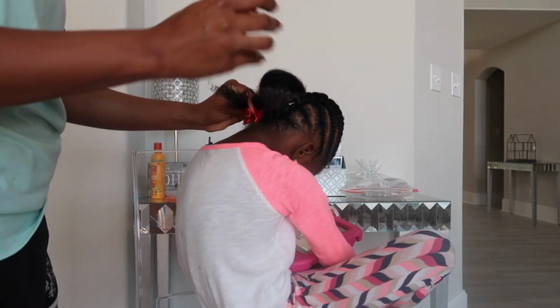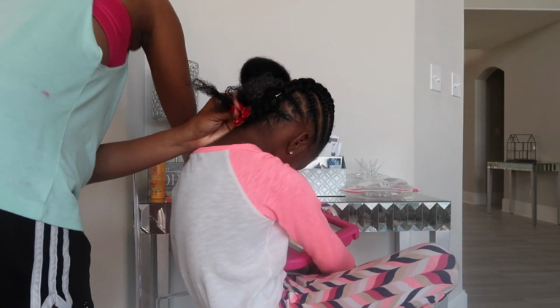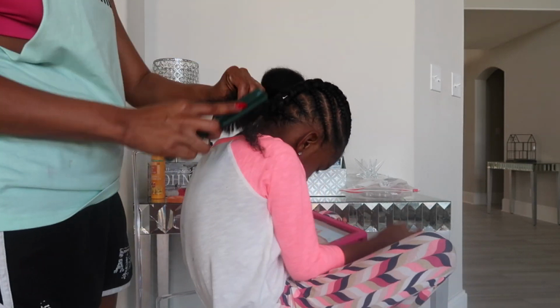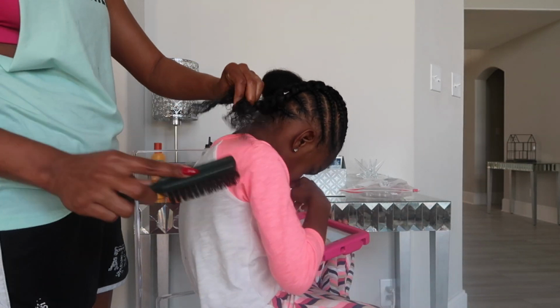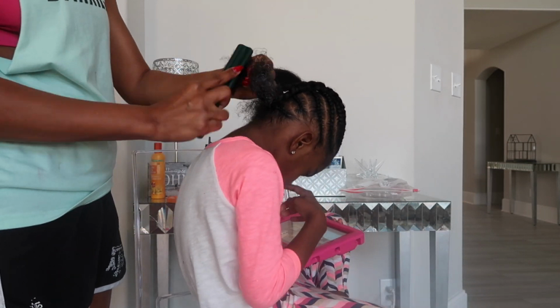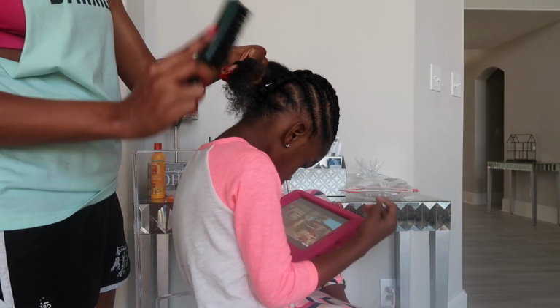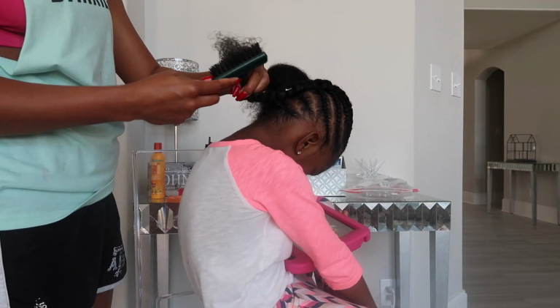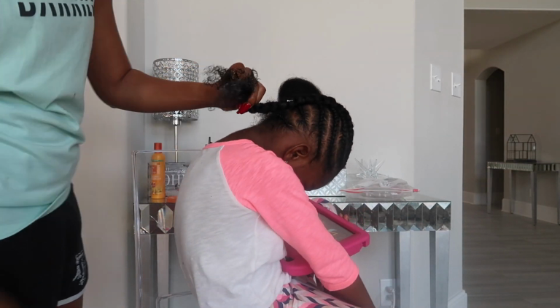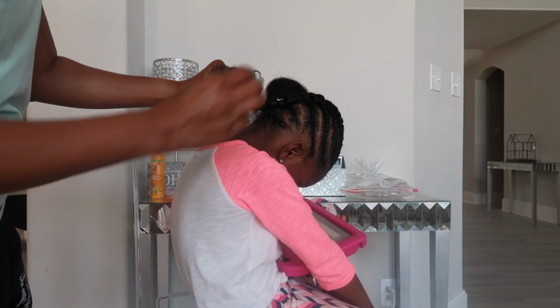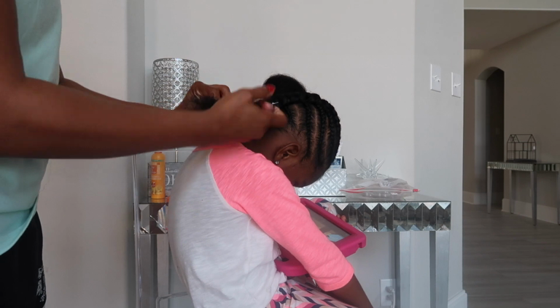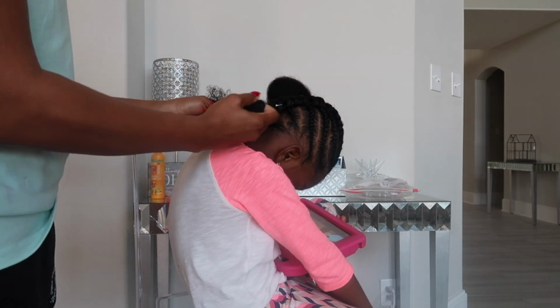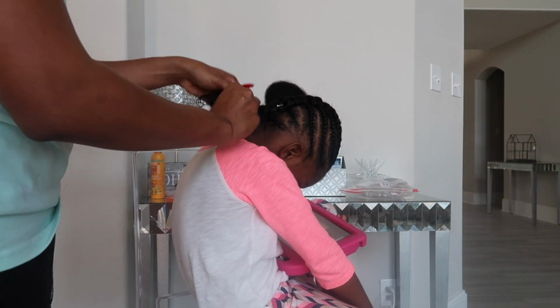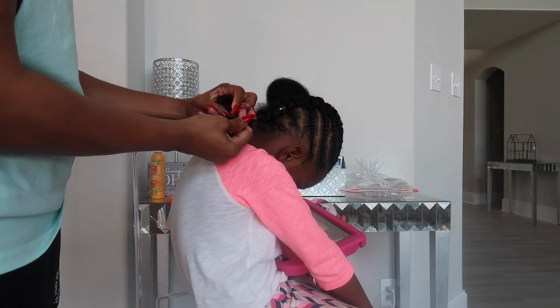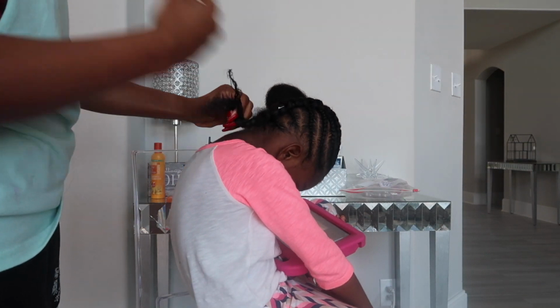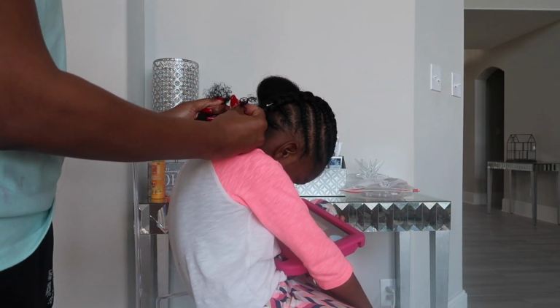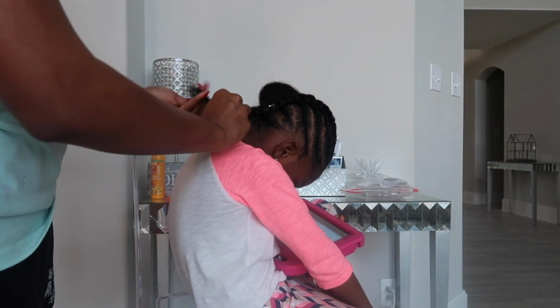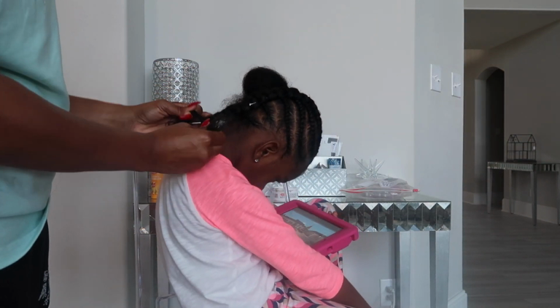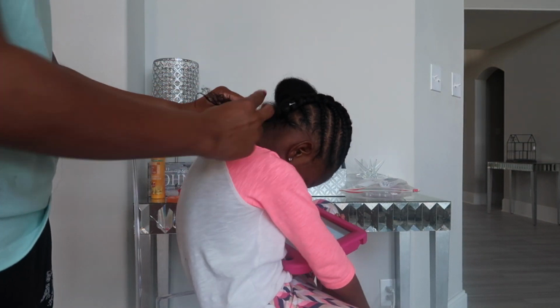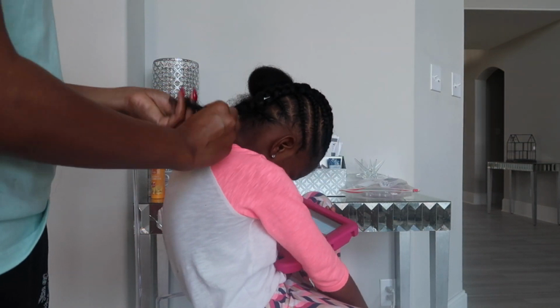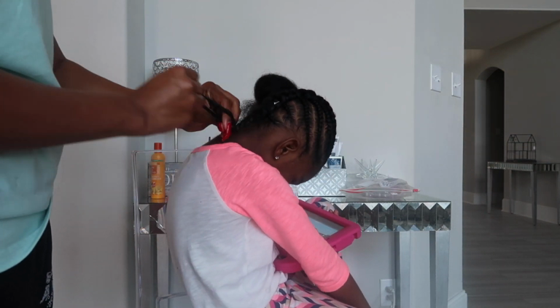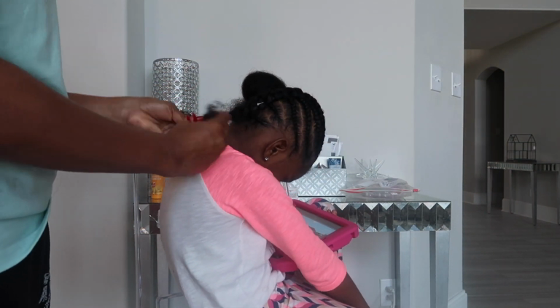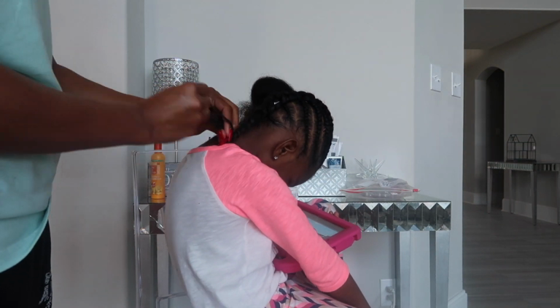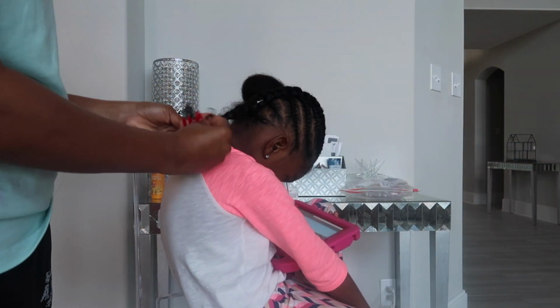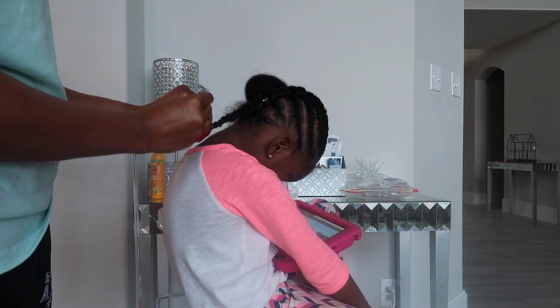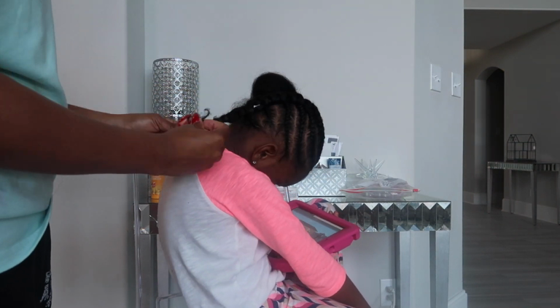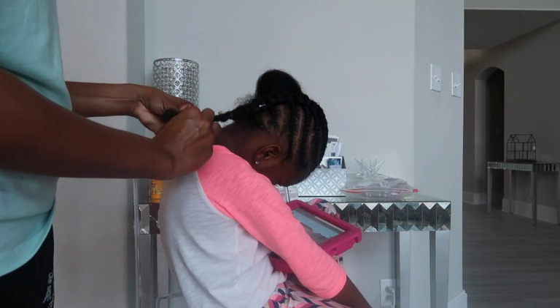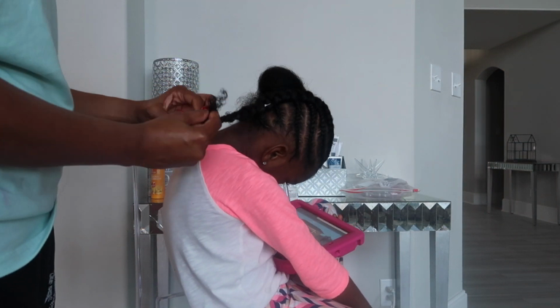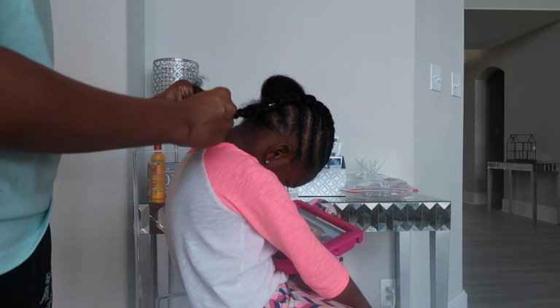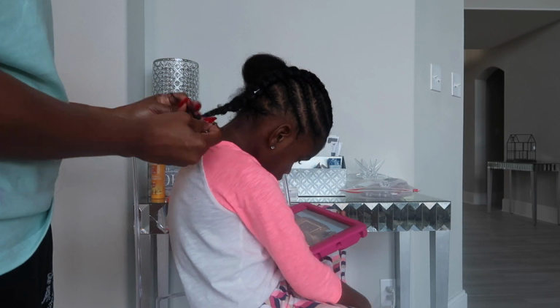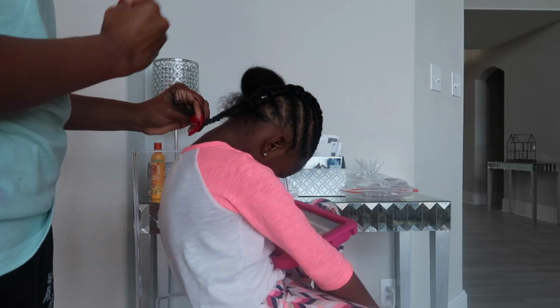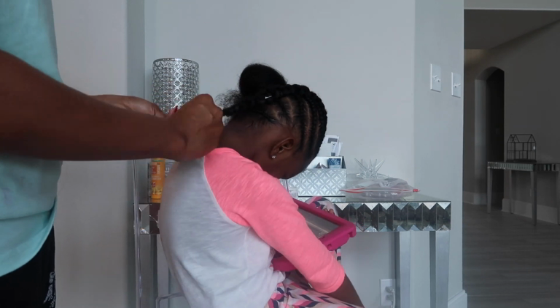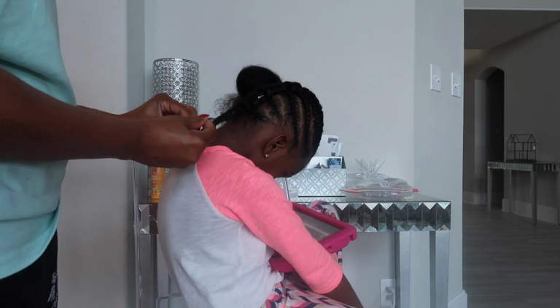Then I repeat and do the same thing on the other side of her head, so that when I'm complete, I will have two braids going down the back of her head.